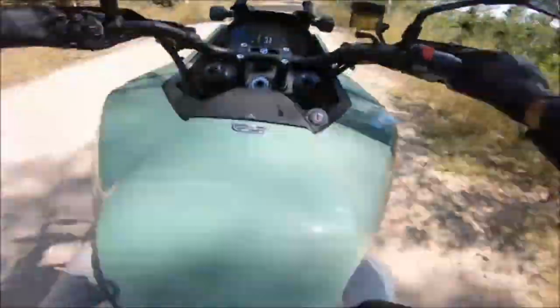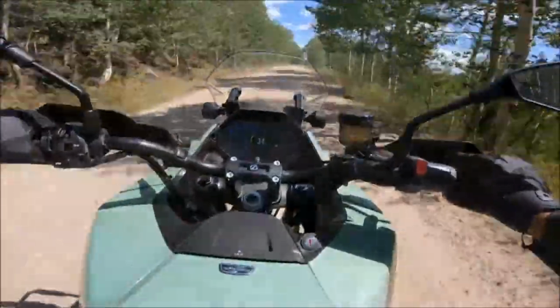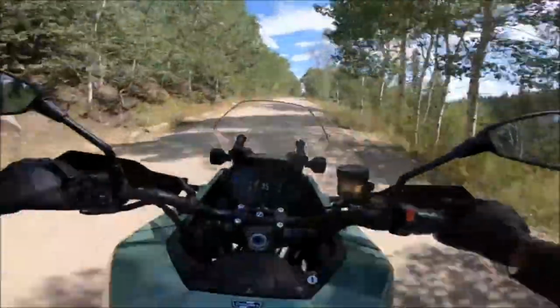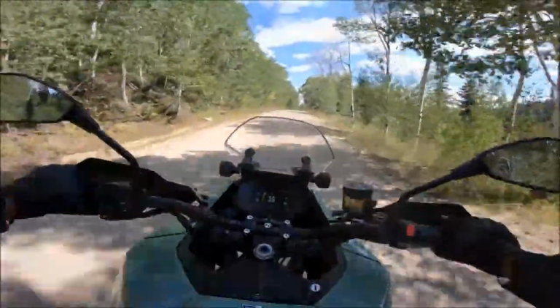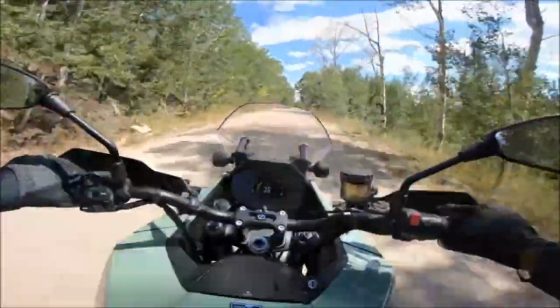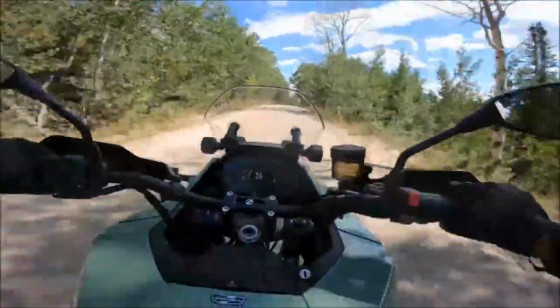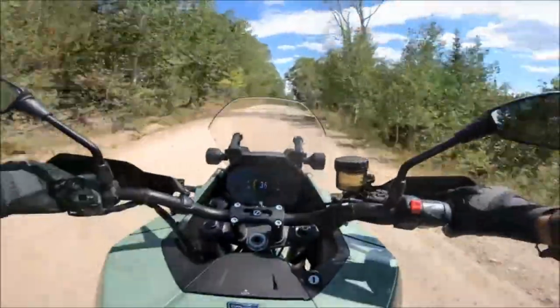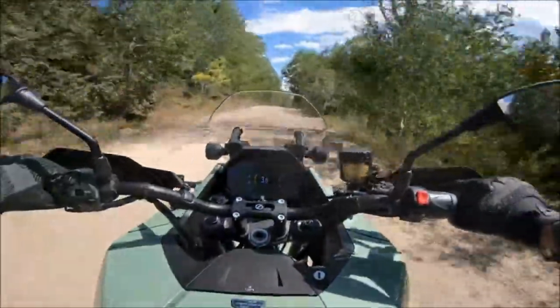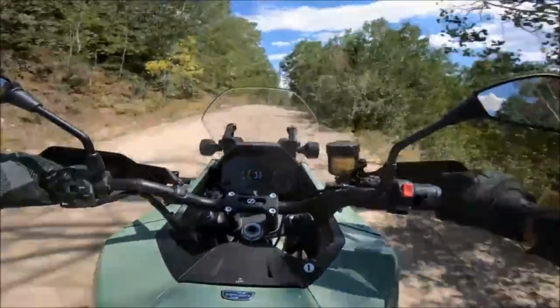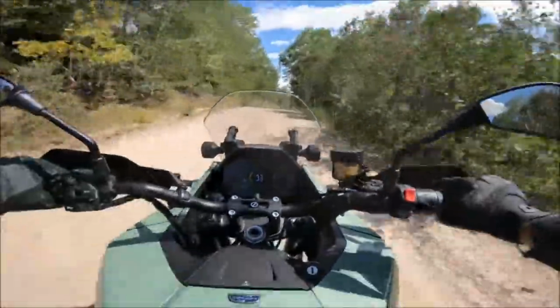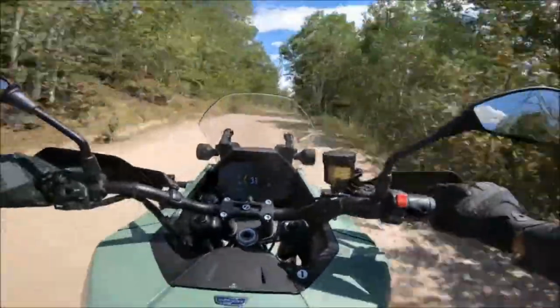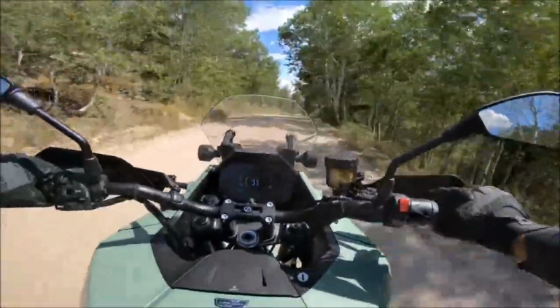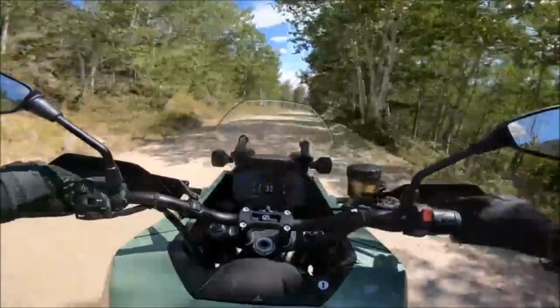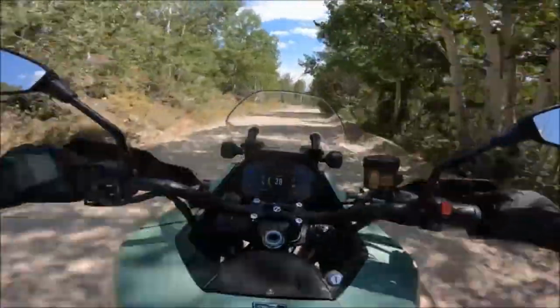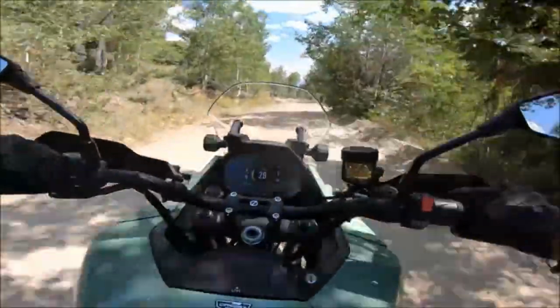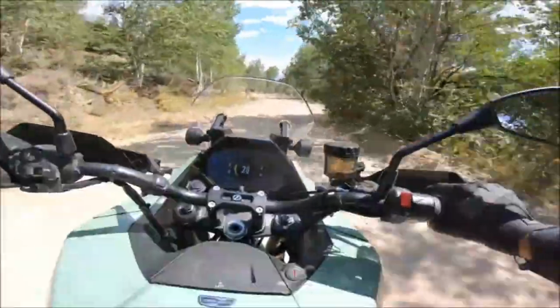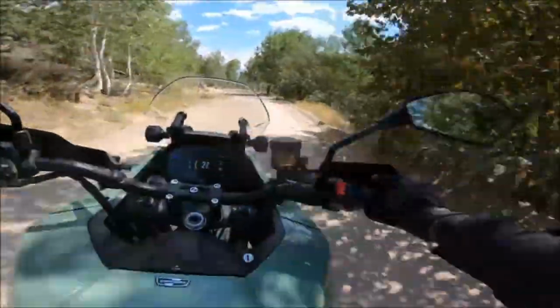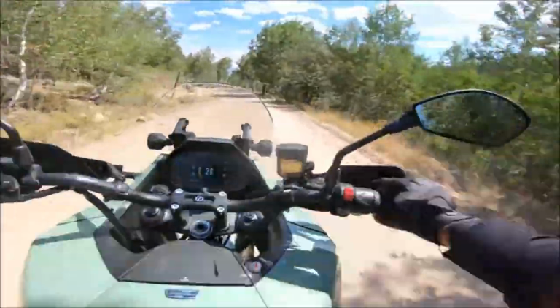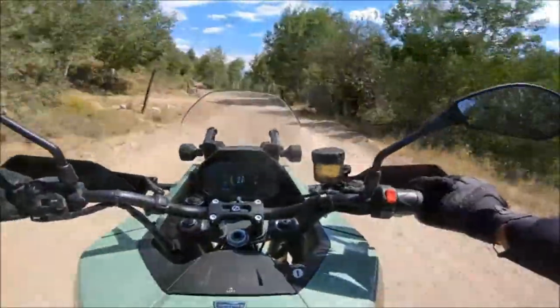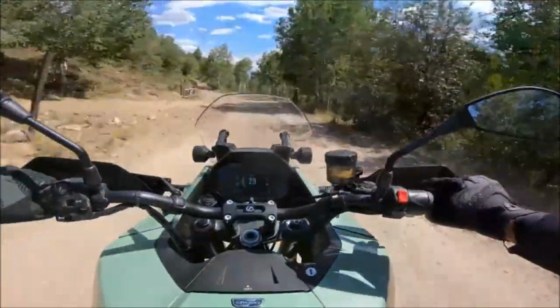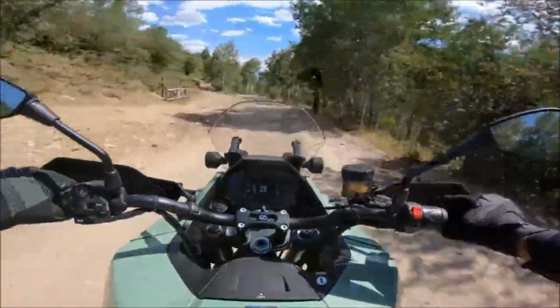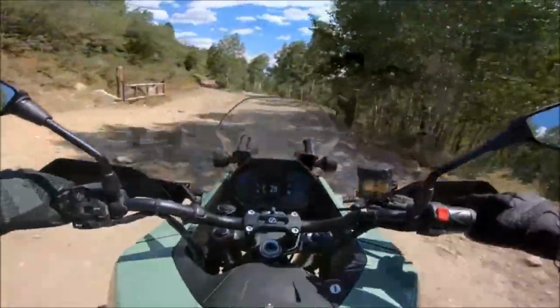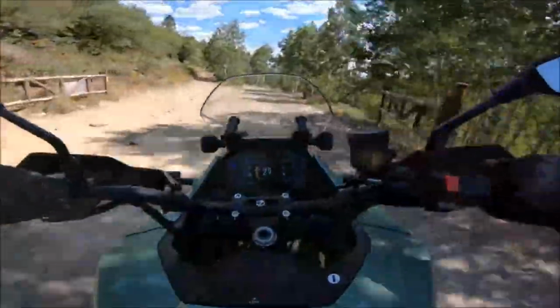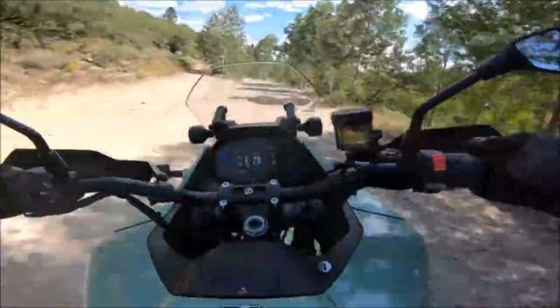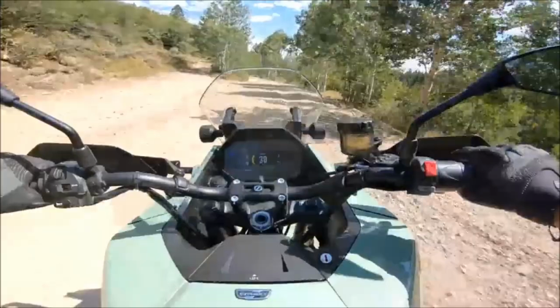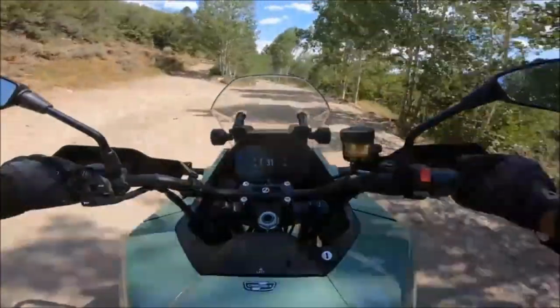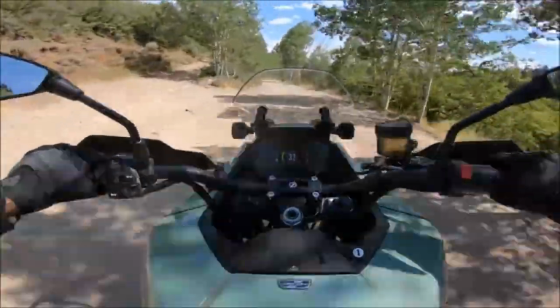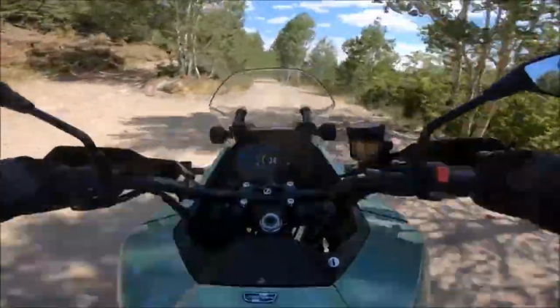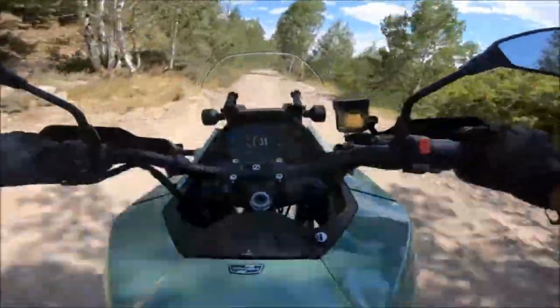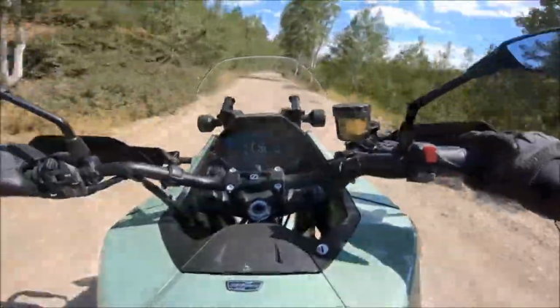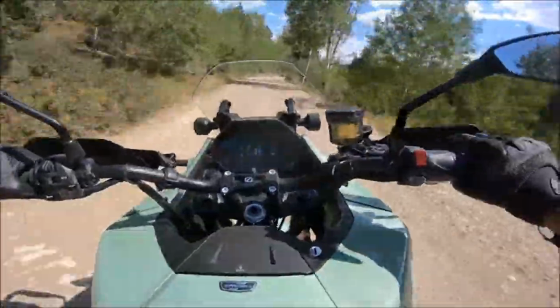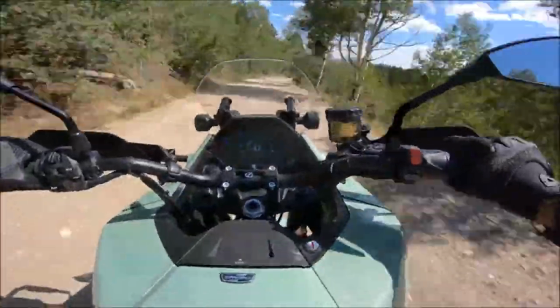The 2023 Zero DSRX electric motorcycle can reach speeds up to 112 miles per hour and has a peak torque of 166 foot-pounds. It has a carrying capacity of 556 pounds and weighs 544 pounds,